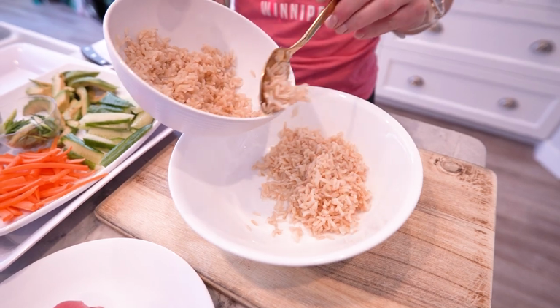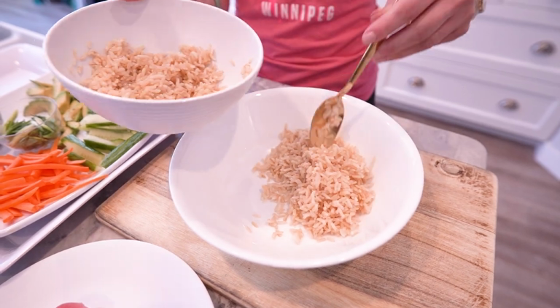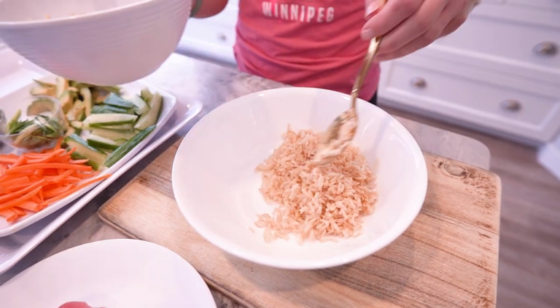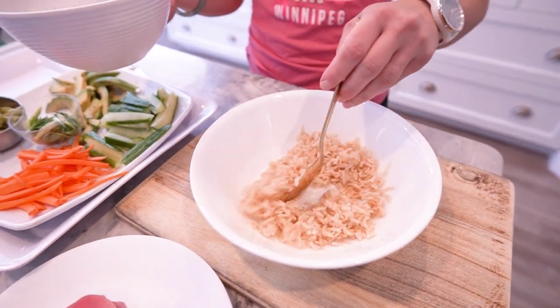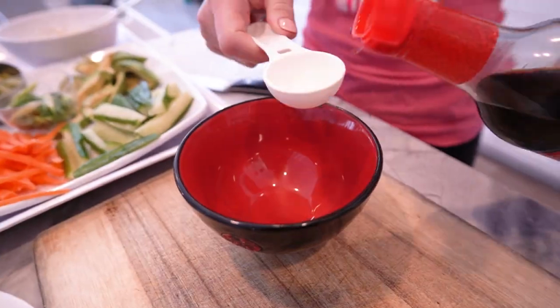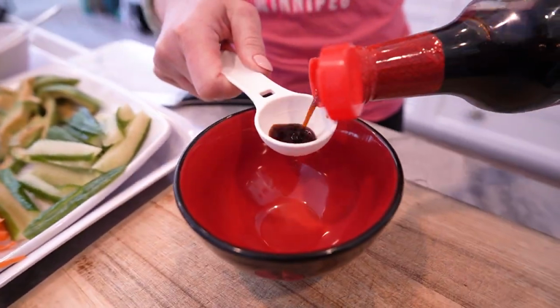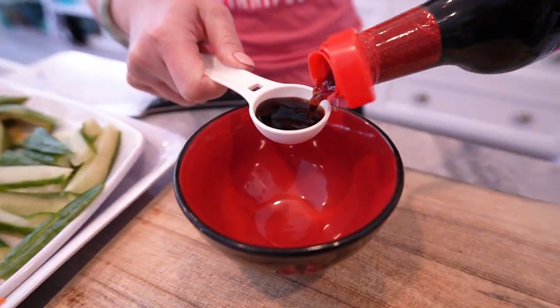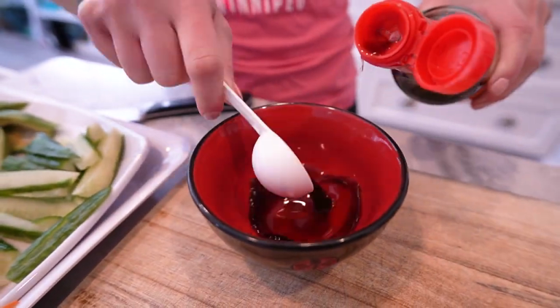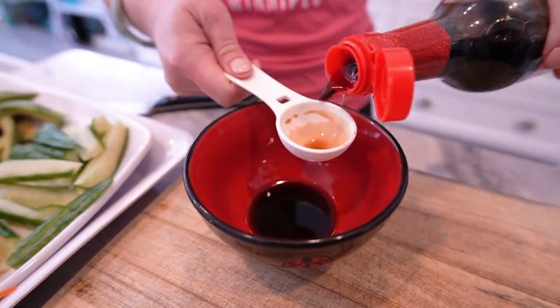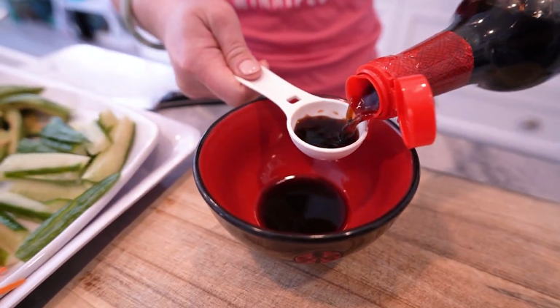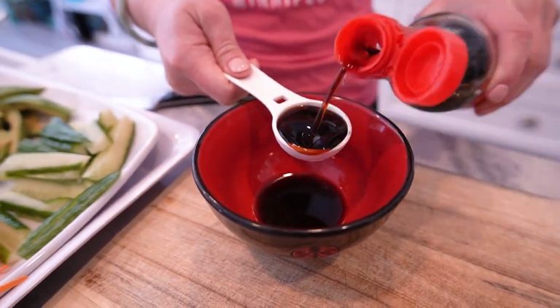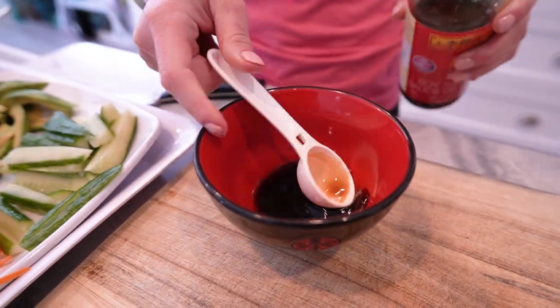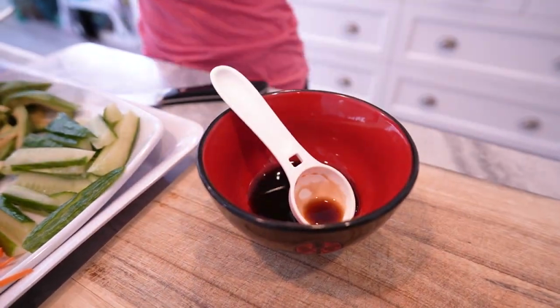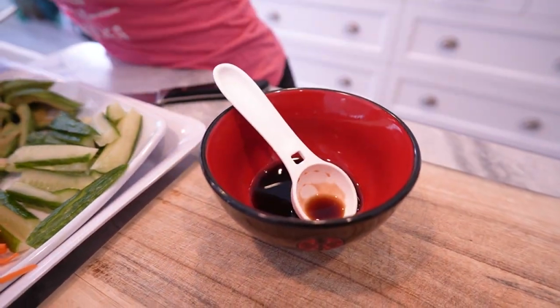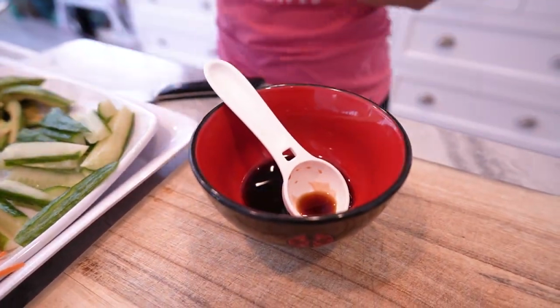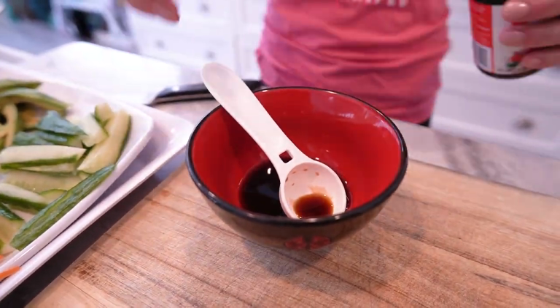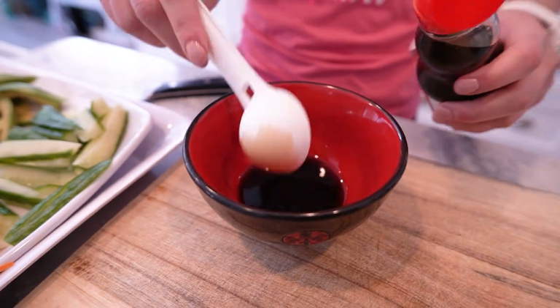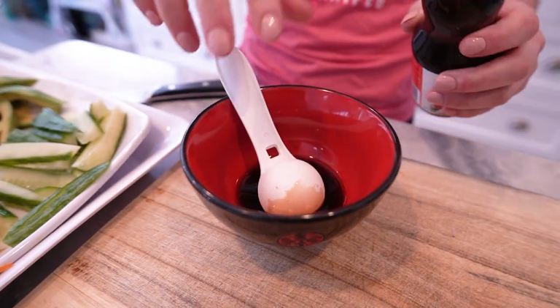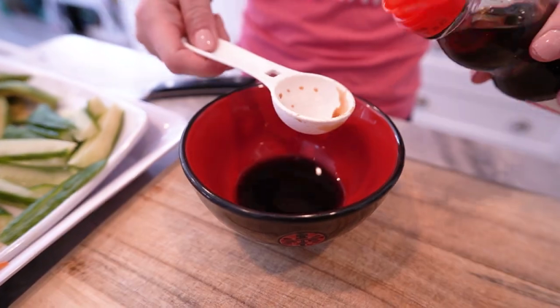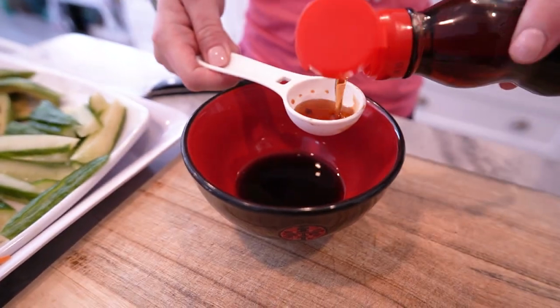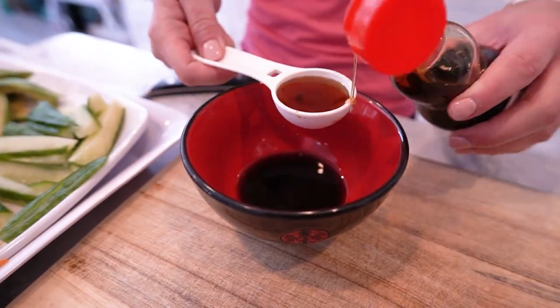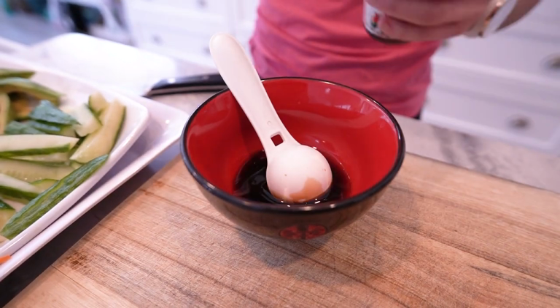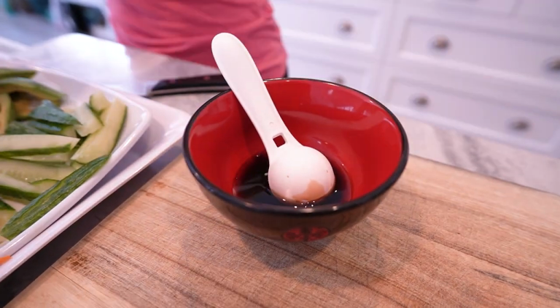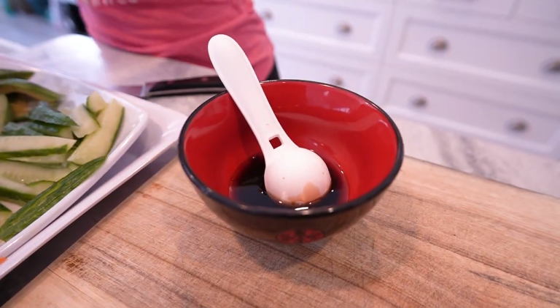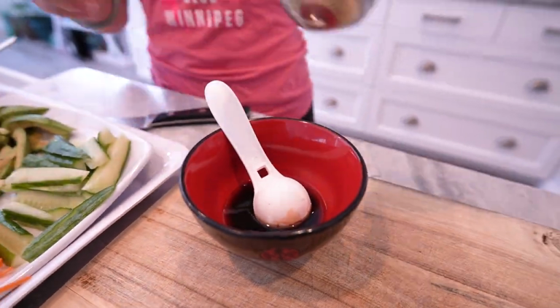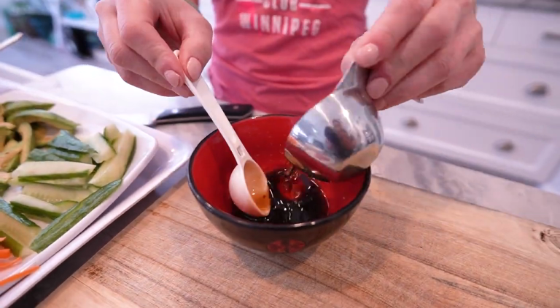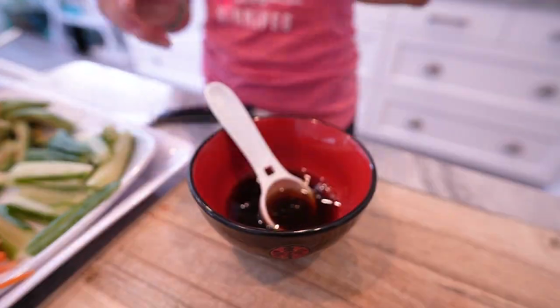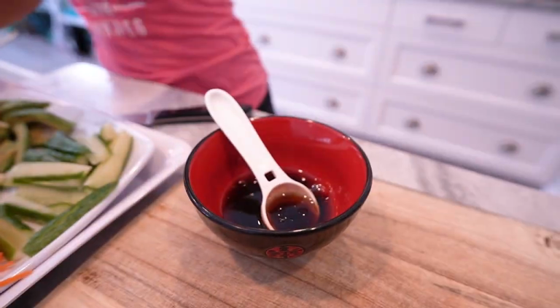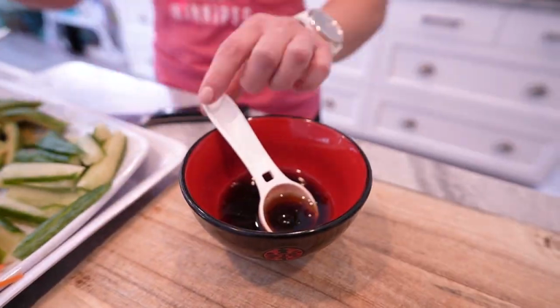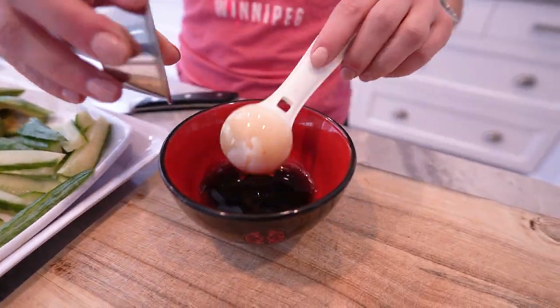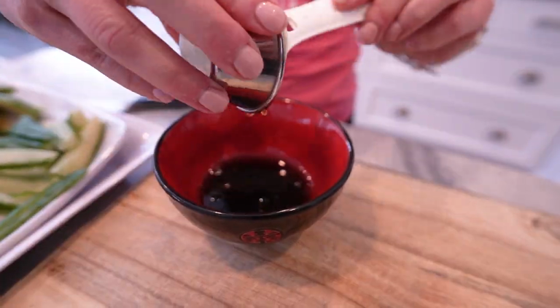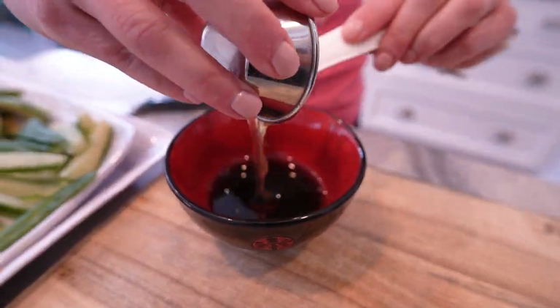Next up, the mouth-watering sauce. In a bowl, mix together soy sauce, sesame oil, rice vinegar, and a touch of honey for that perfect balance of savory and sweet.